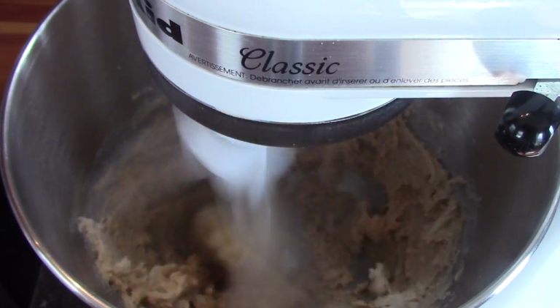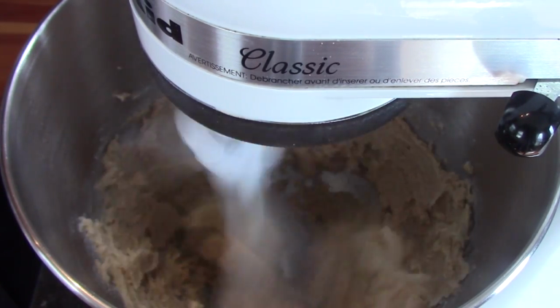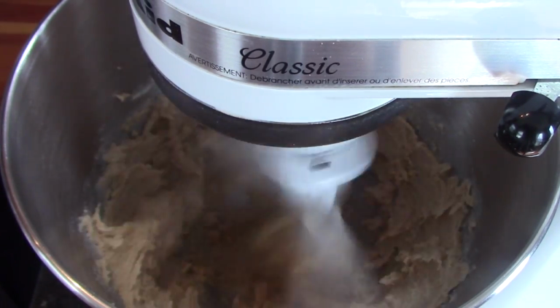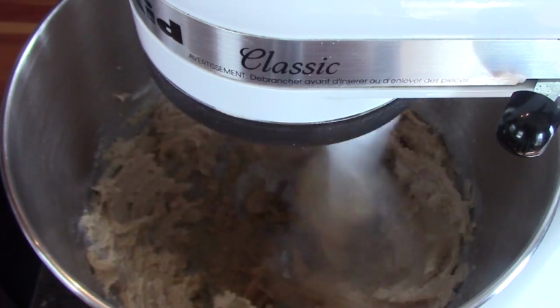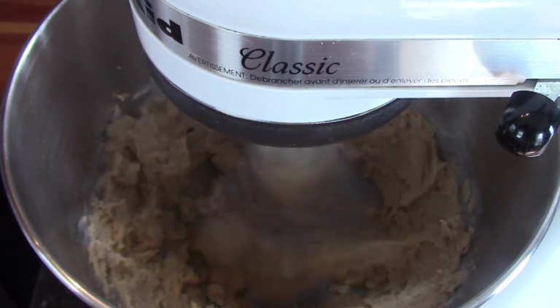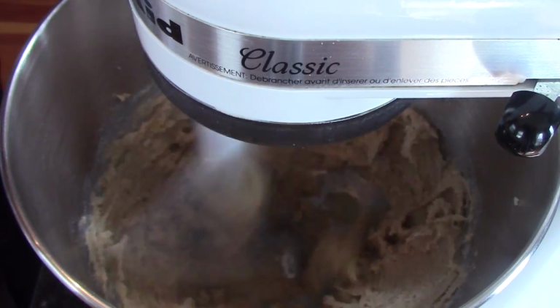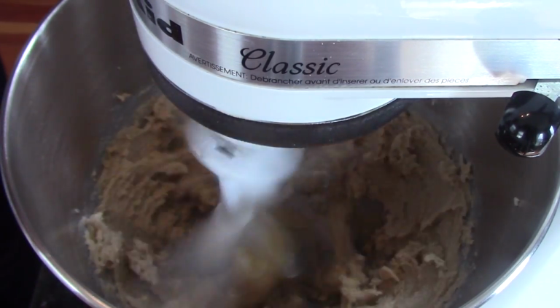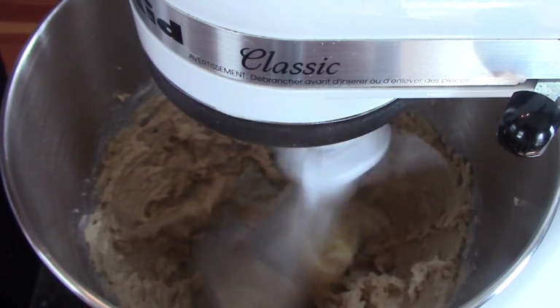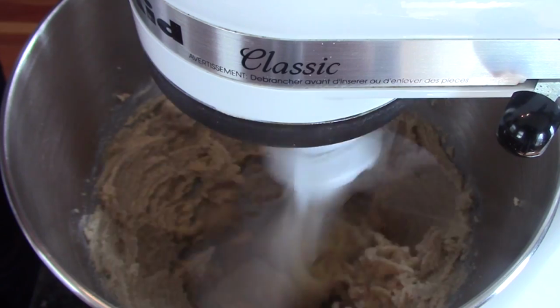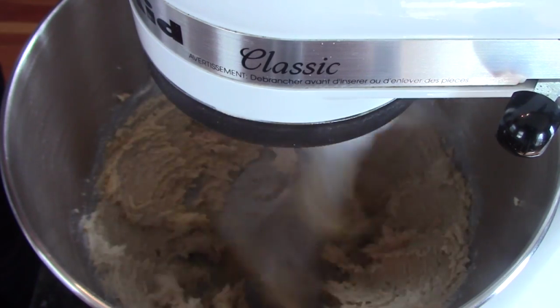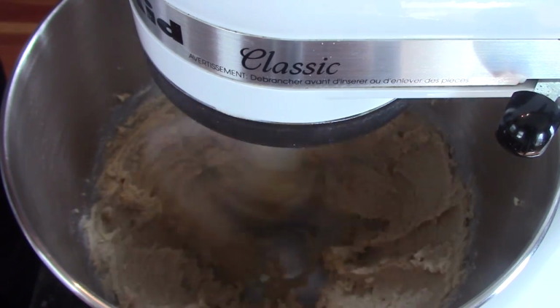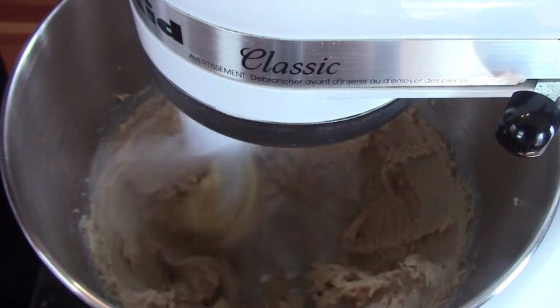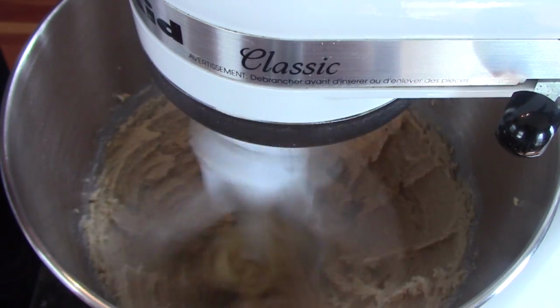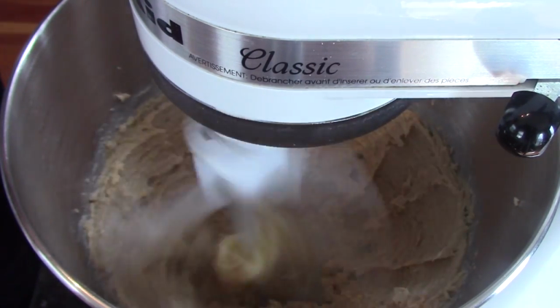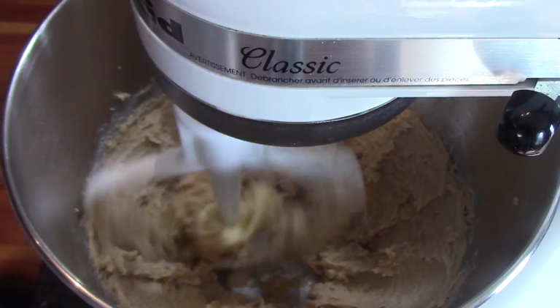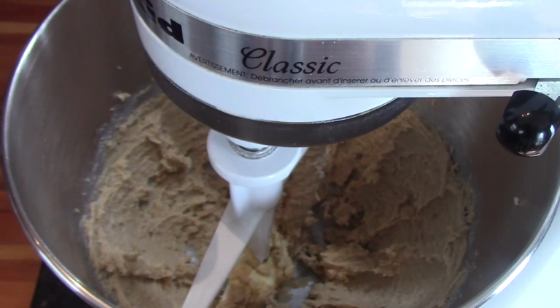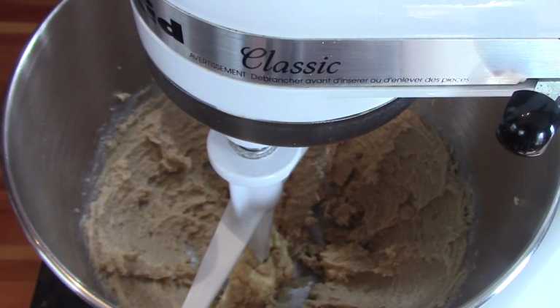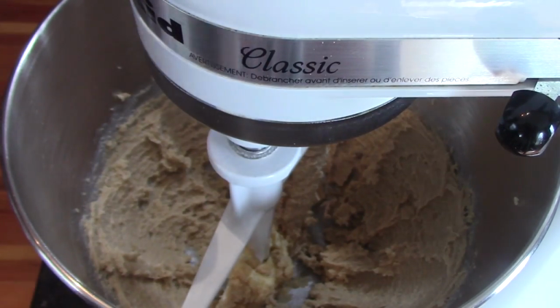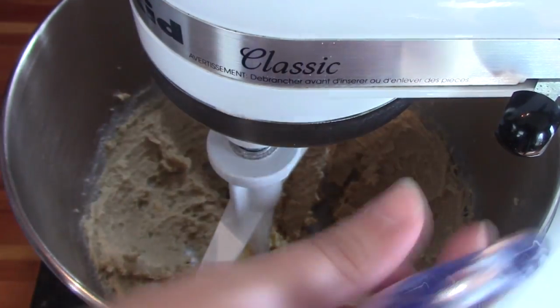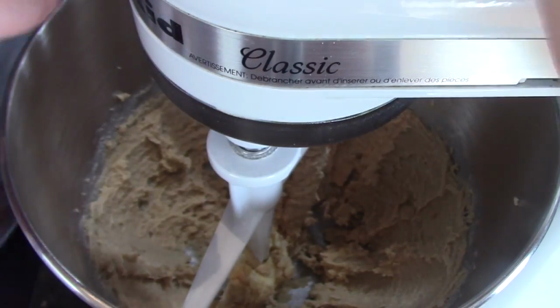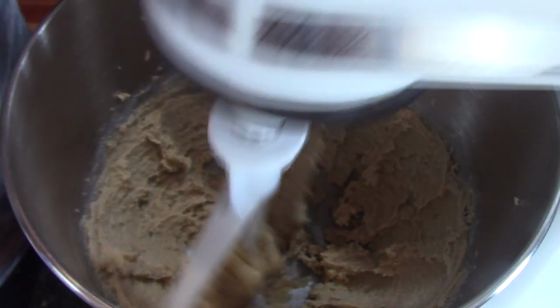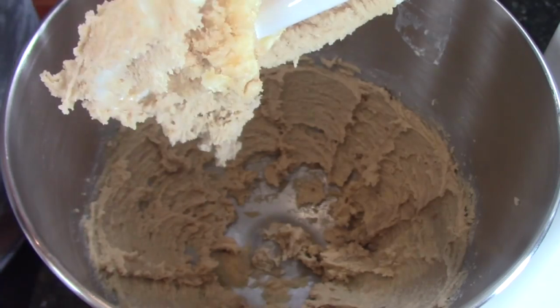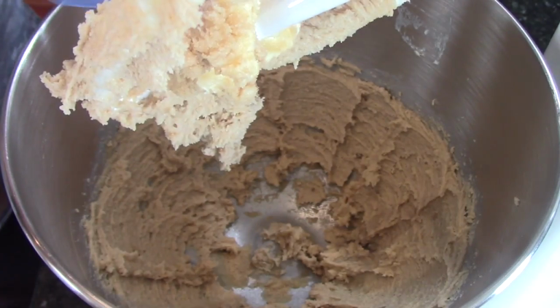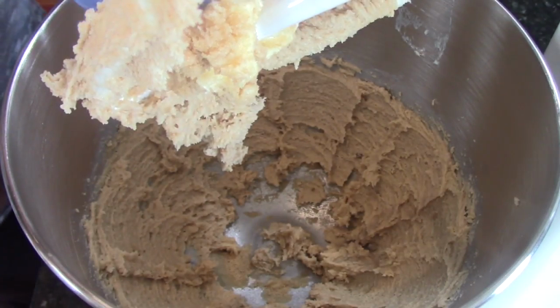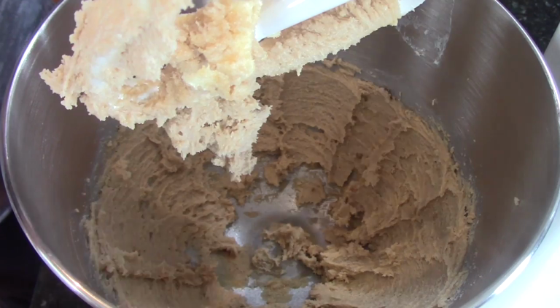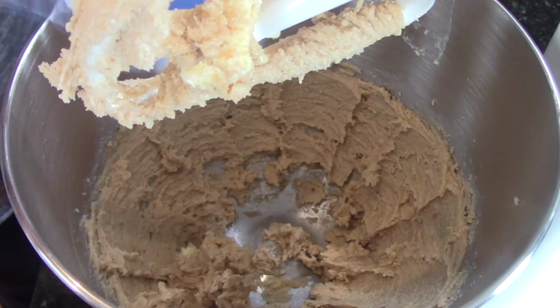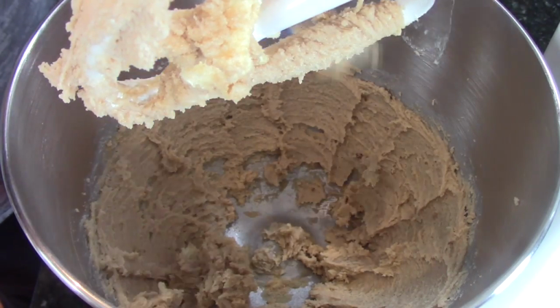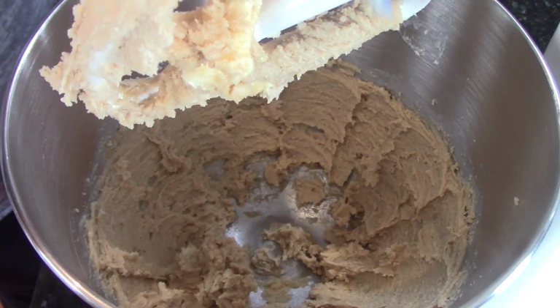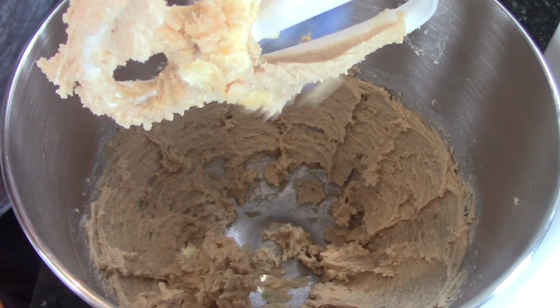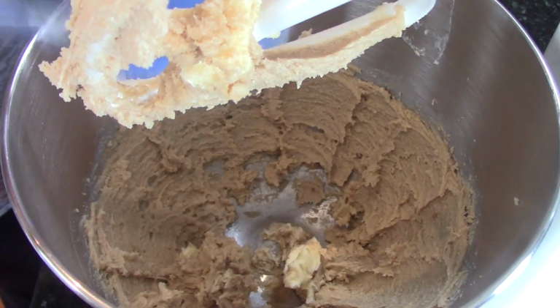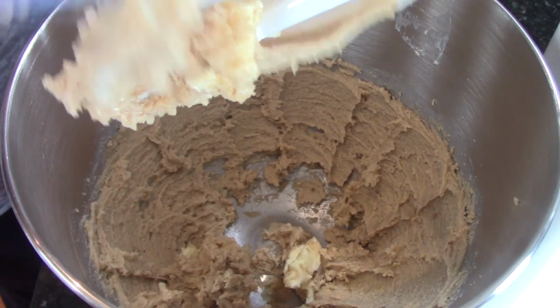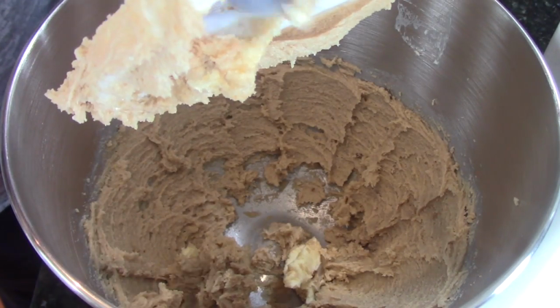So we're going to start out with creaming our brown sugar and butter together. We're using a half a cup of butter or one stick softened at room temperature, as well as a half a cup of brown sugar. Make sure that it is packed though.